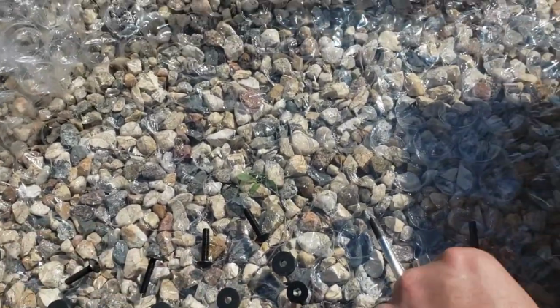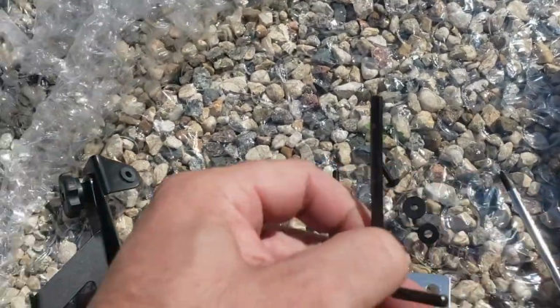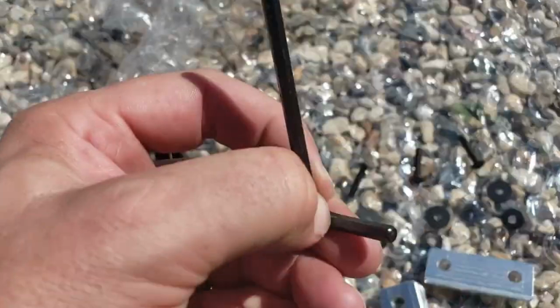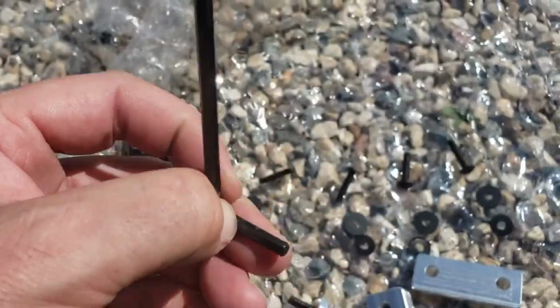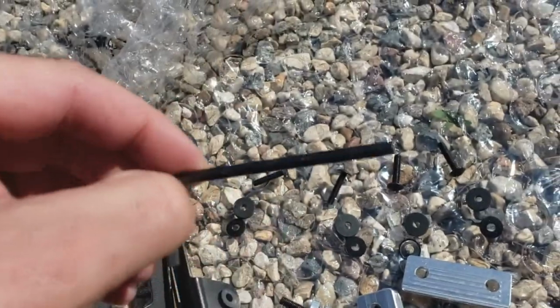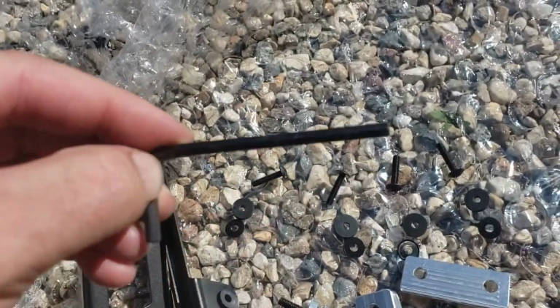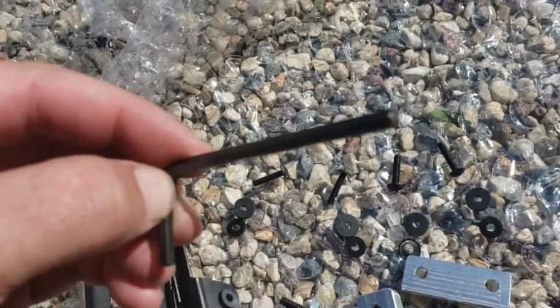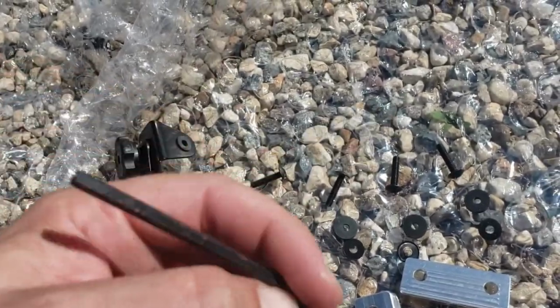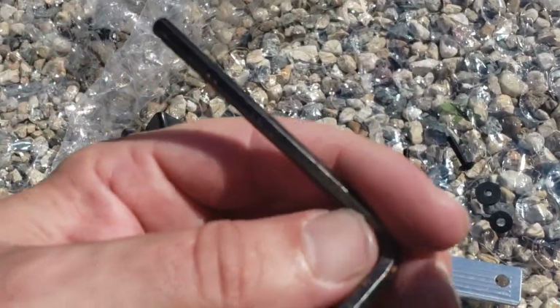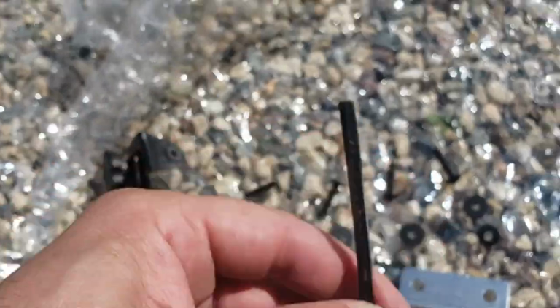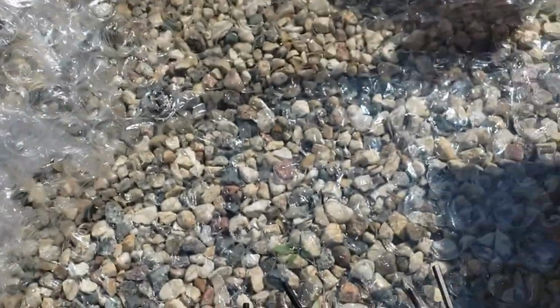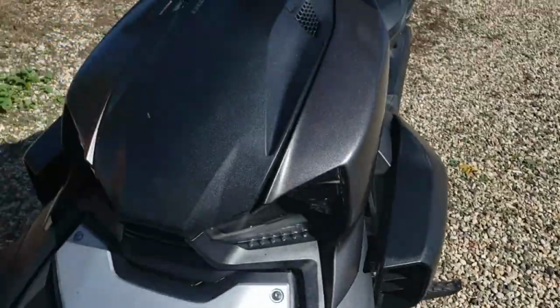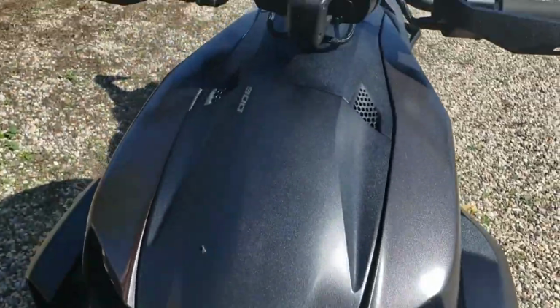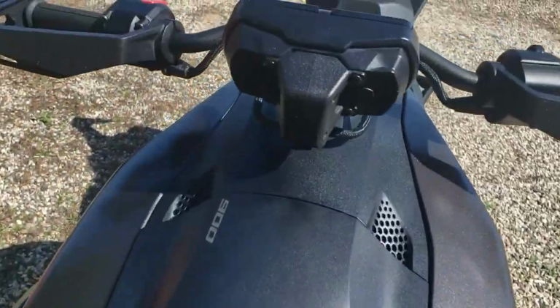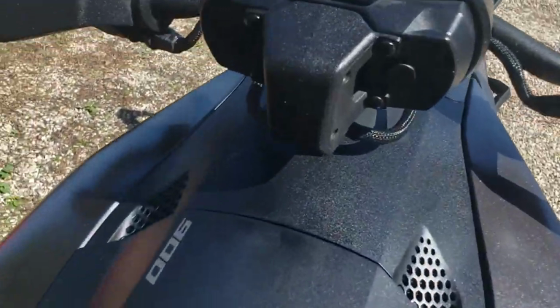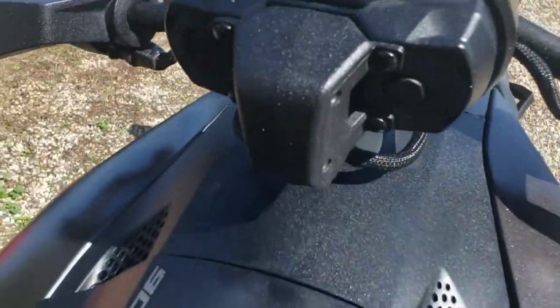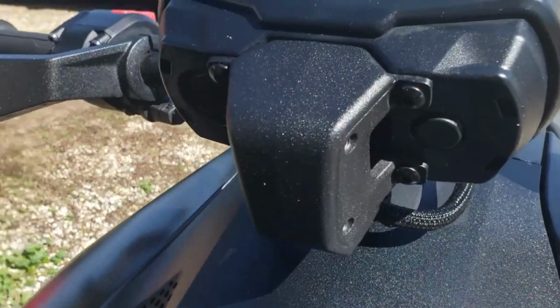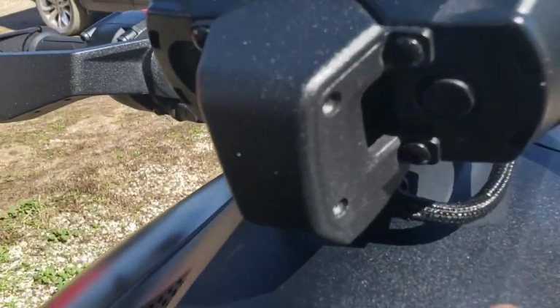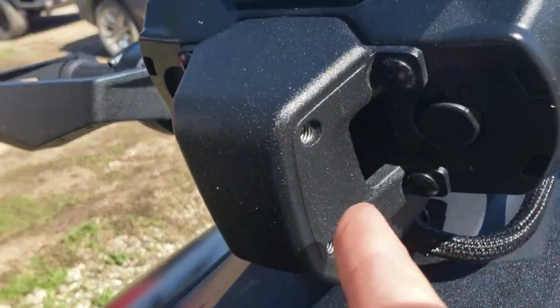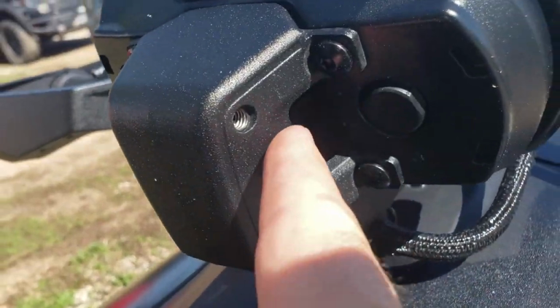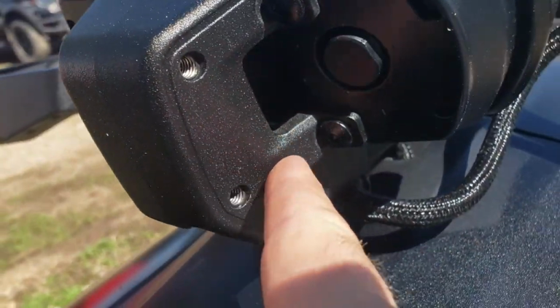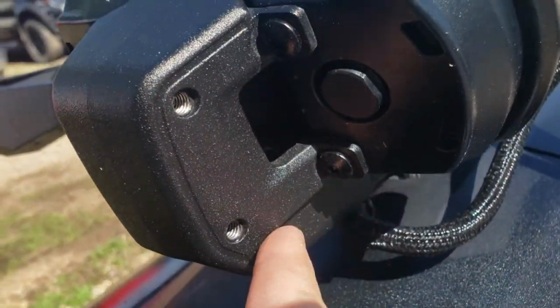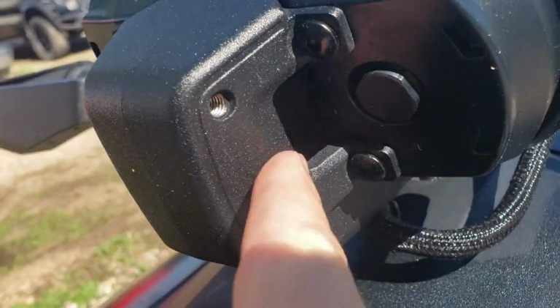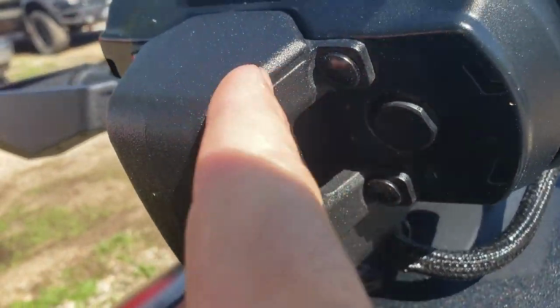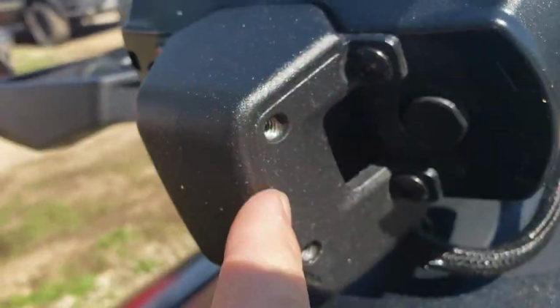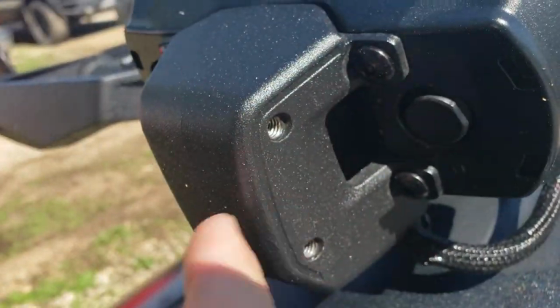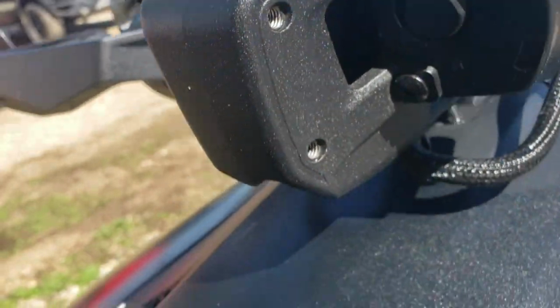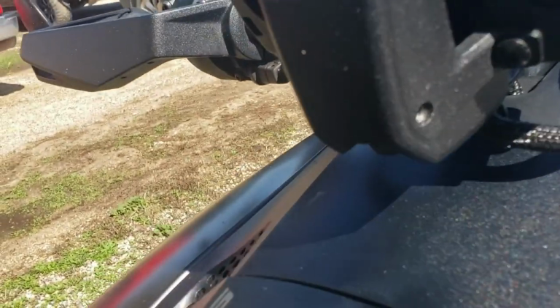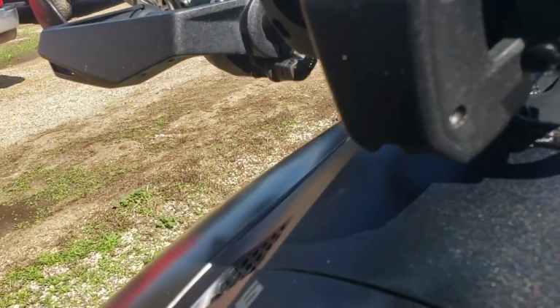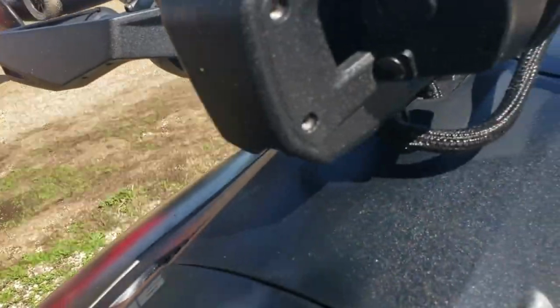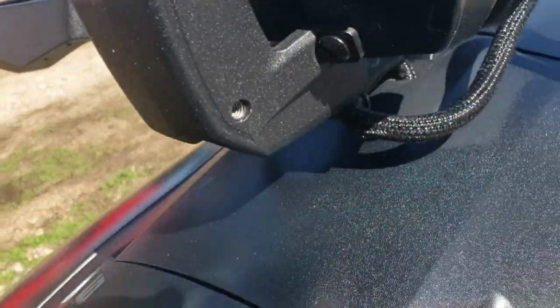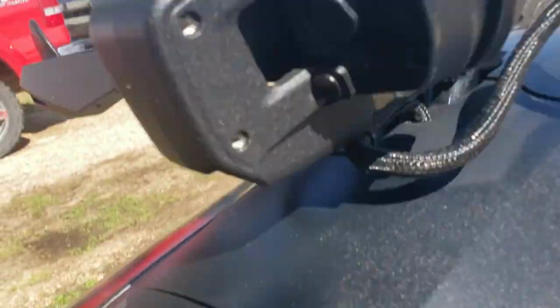You'll also need a four millimeter Allen key. But on your instrument cluster, it's already got these pre-drilled, pre-threaded holes. You don't have to take anything off to get to them.